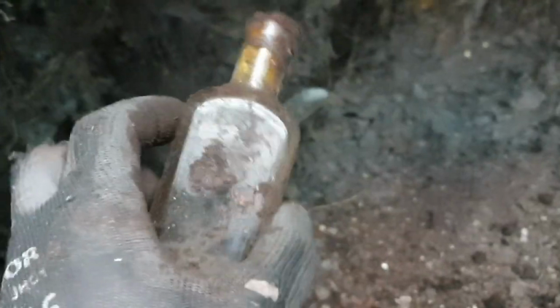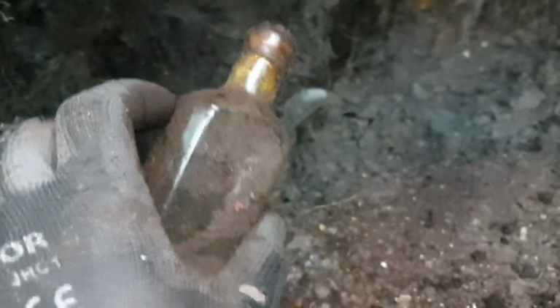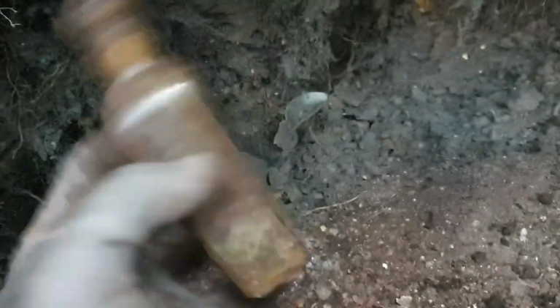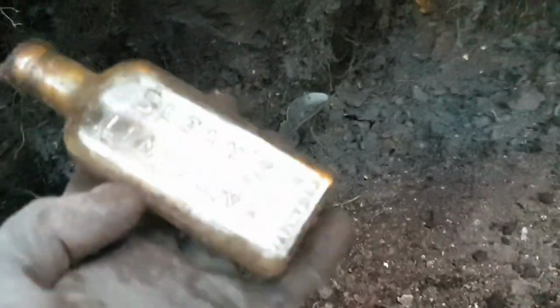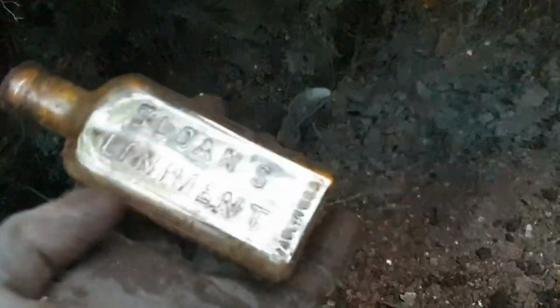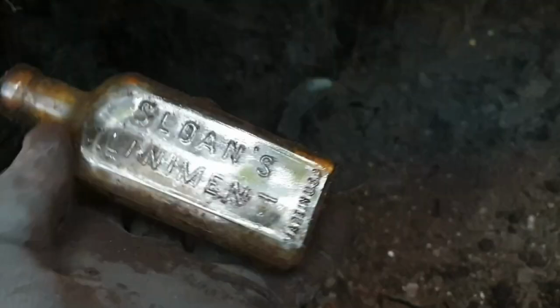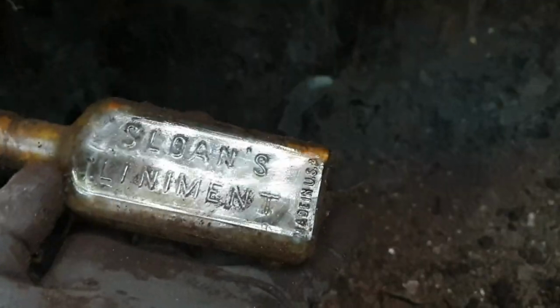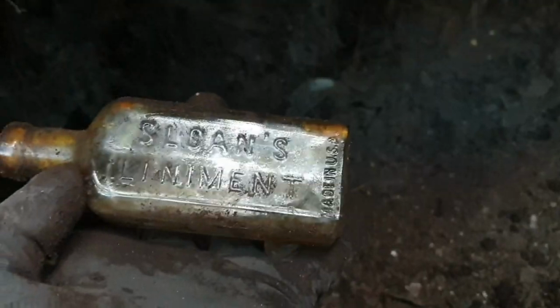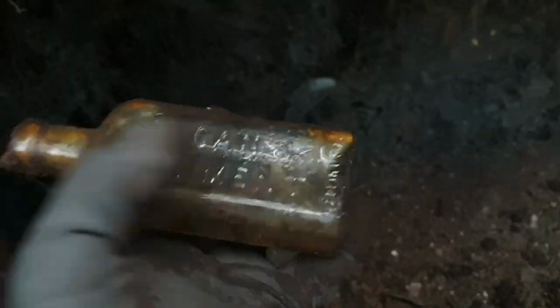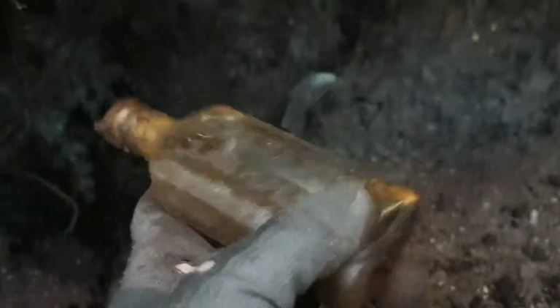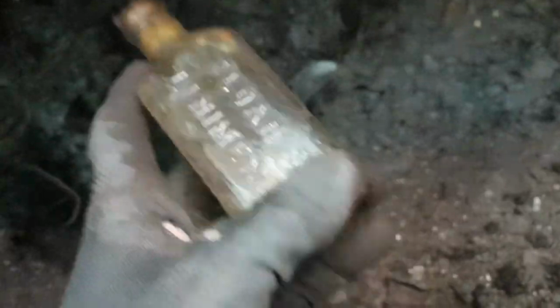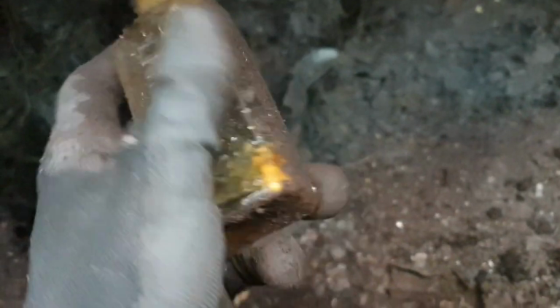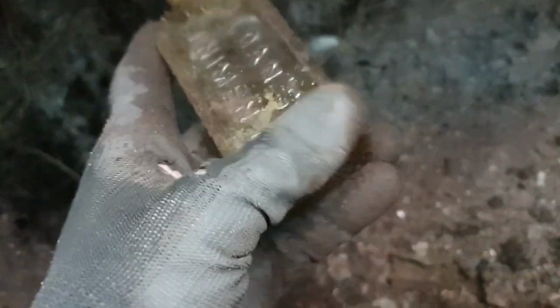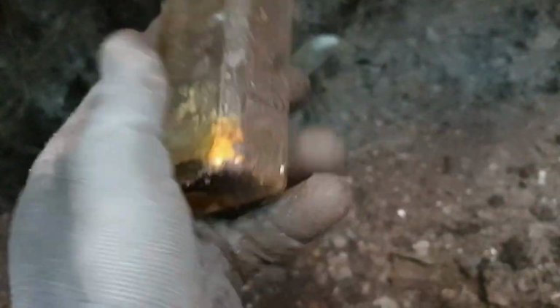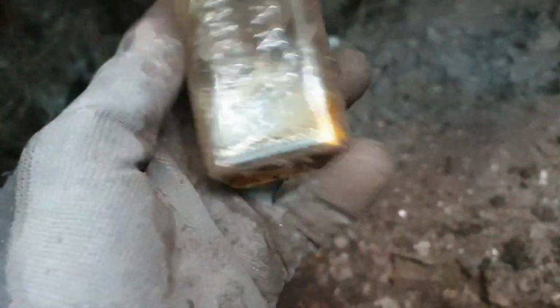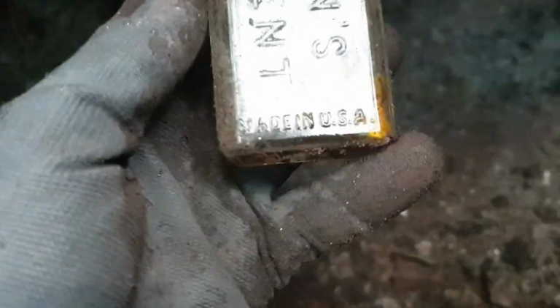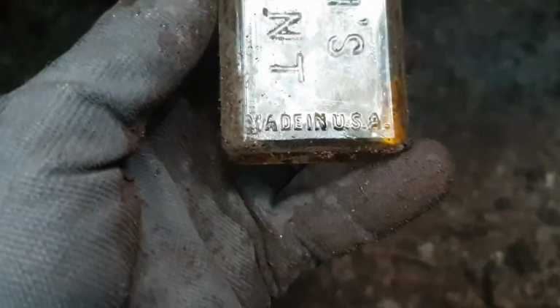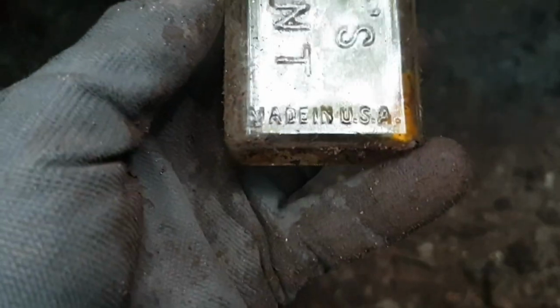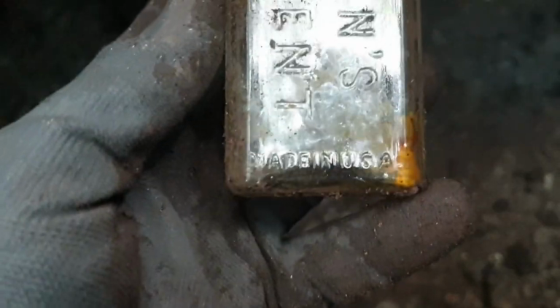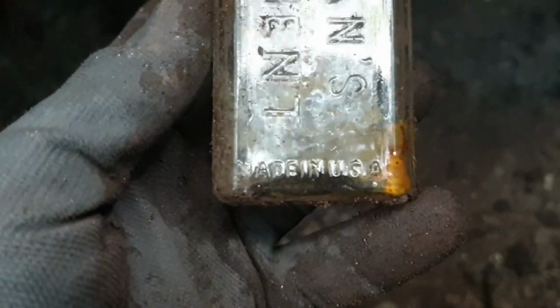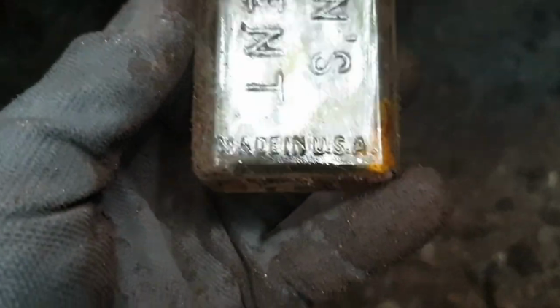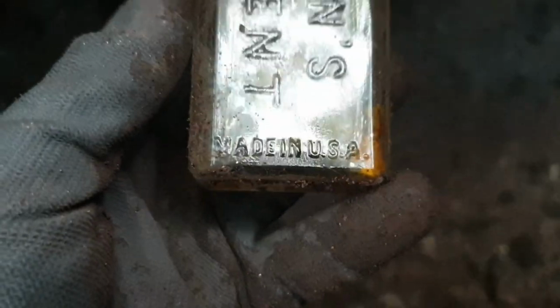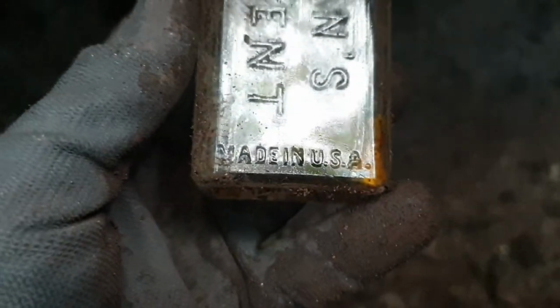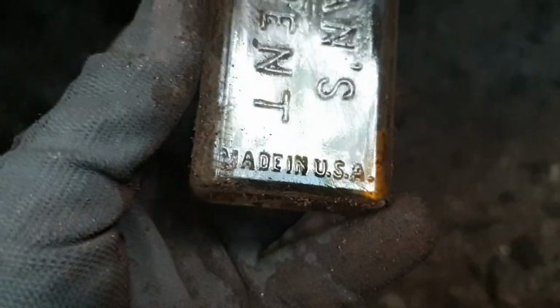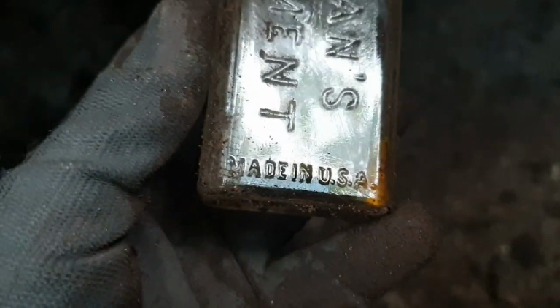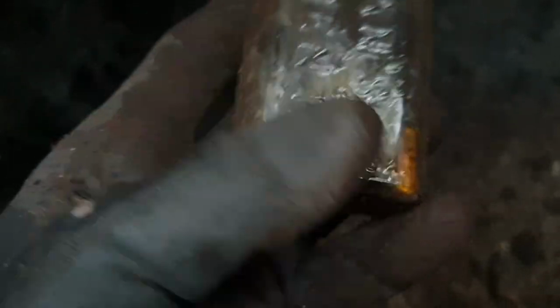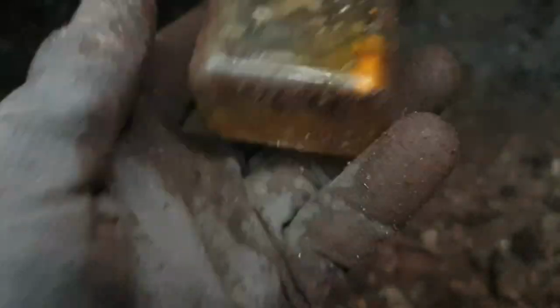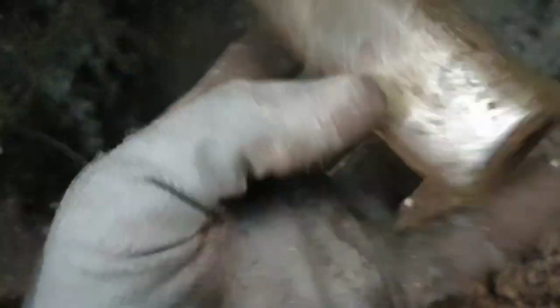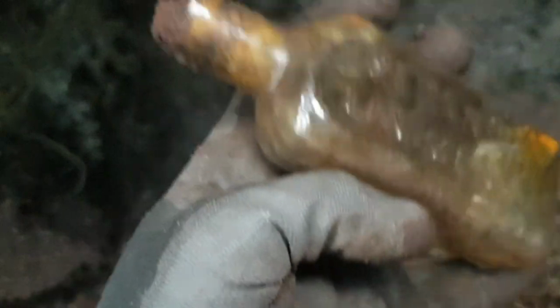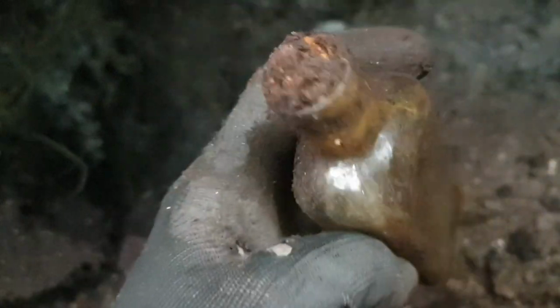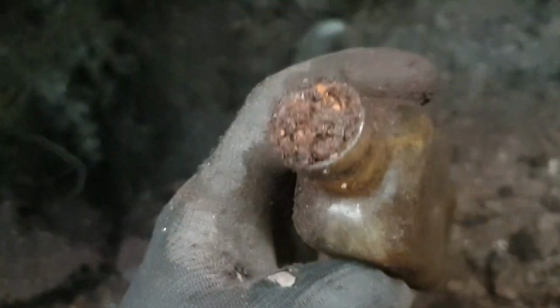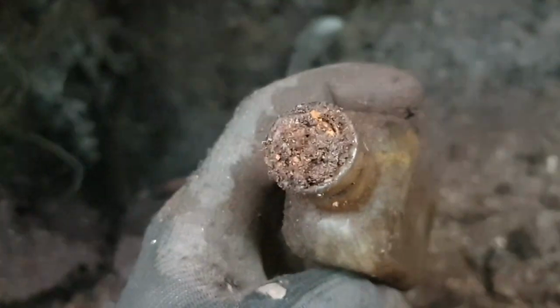Right, we have a Sloan's Liniment, made in USA, cork still in it.